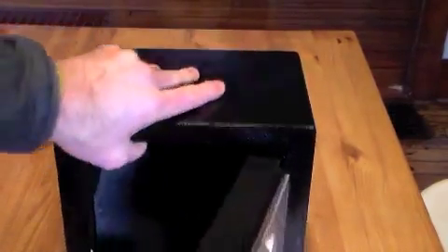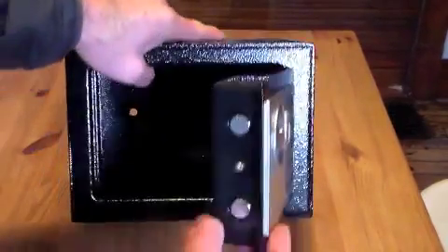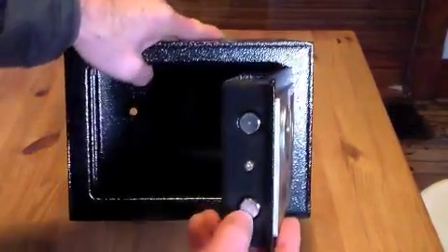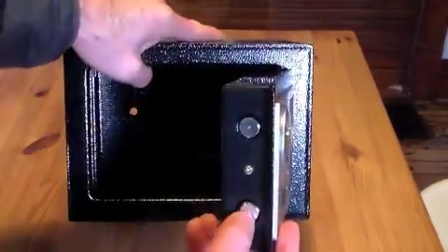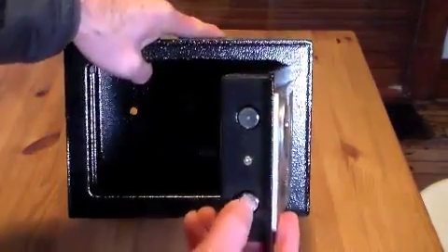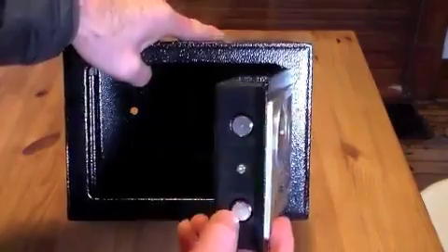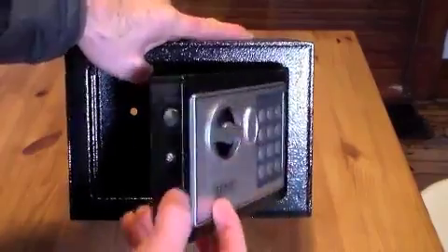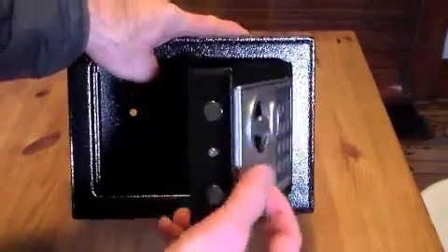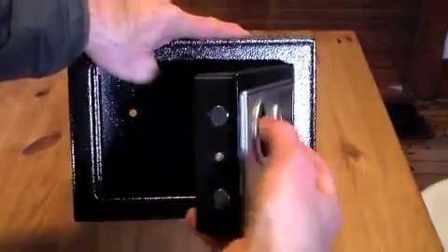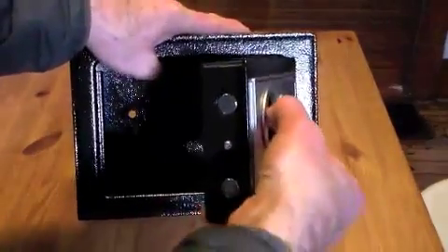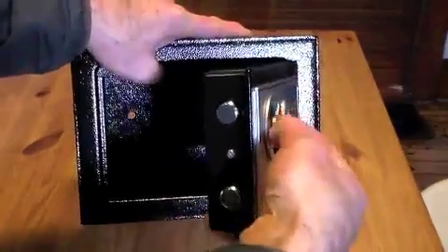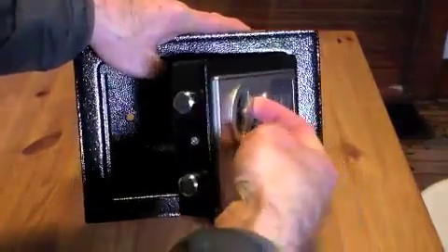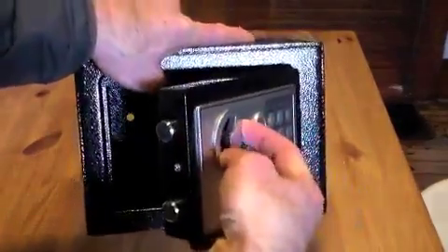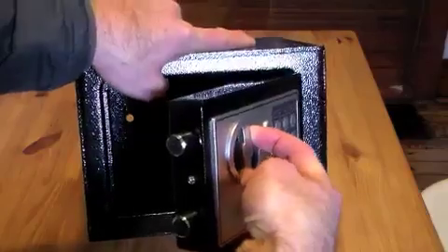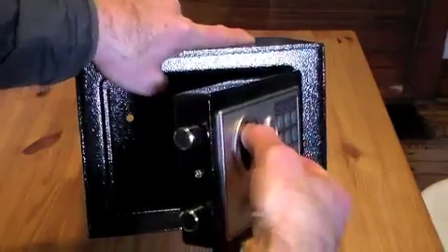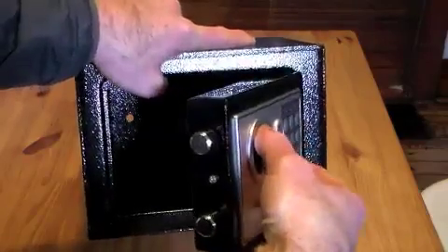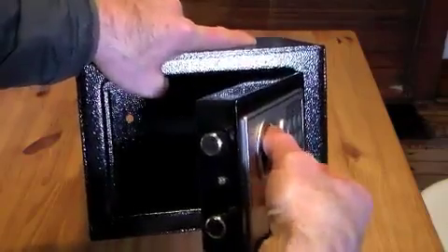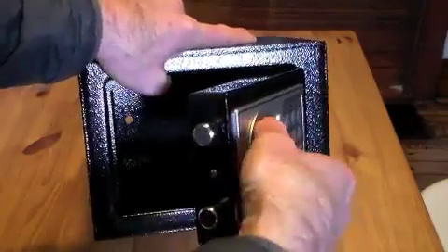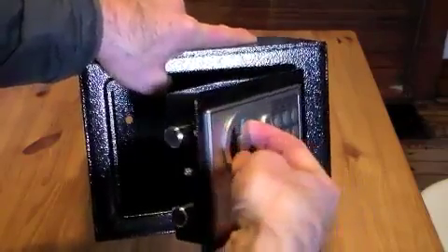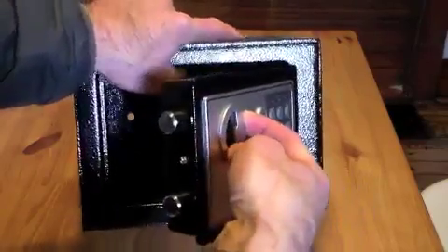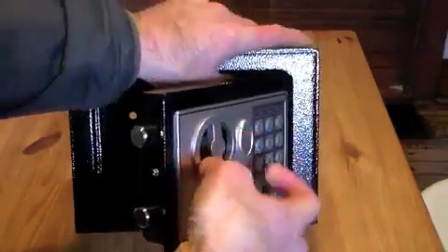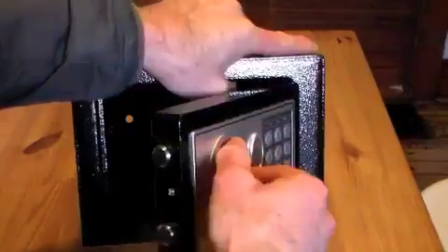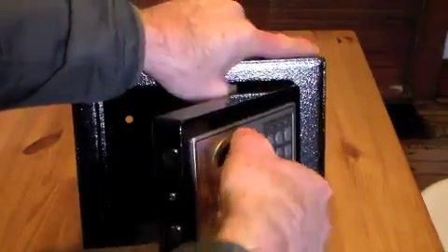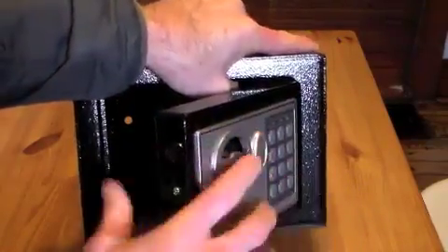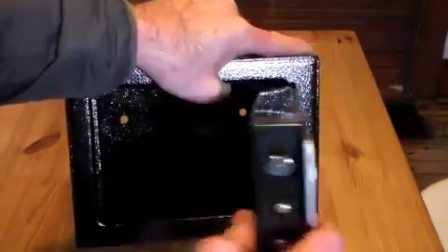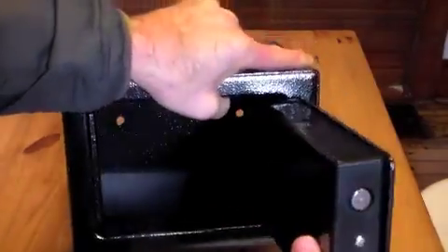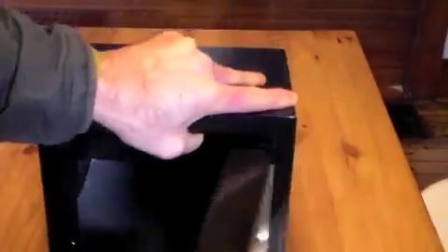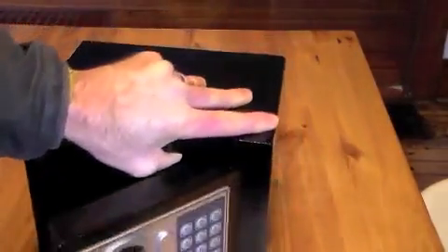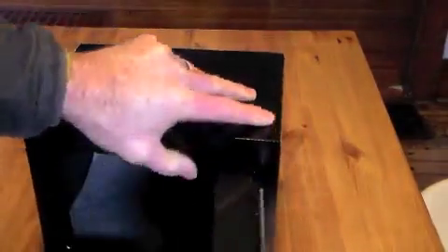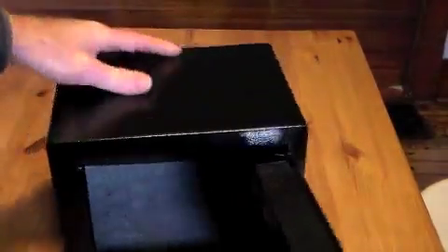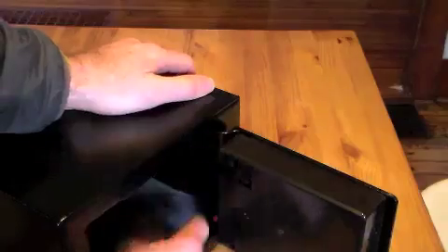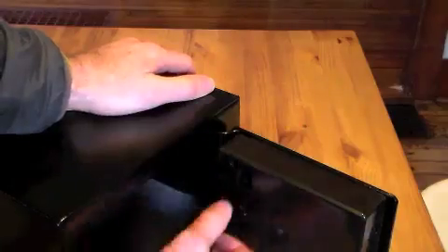You can see that it's actually pretty hefty. The lock right here has two big solid deadbolts — those are the big old deadbolts right there — and it has a pretty strong hinge as well.